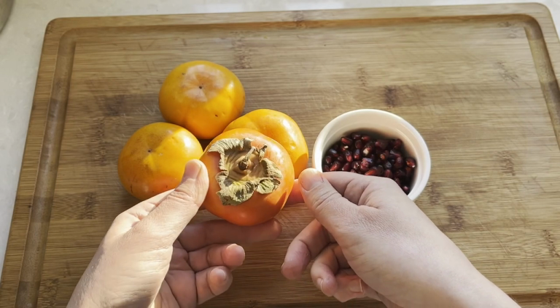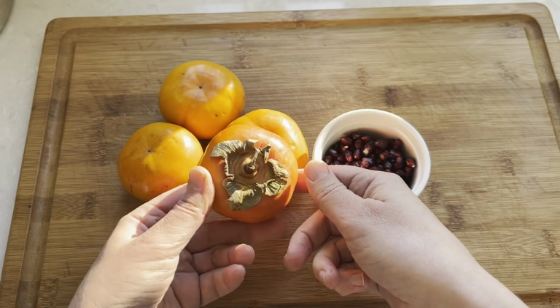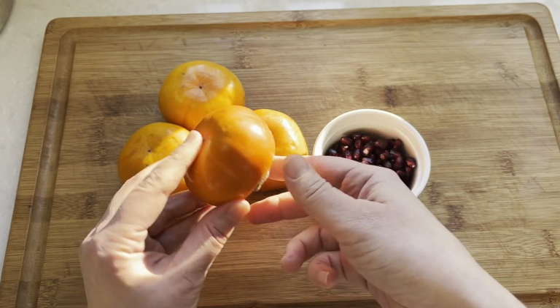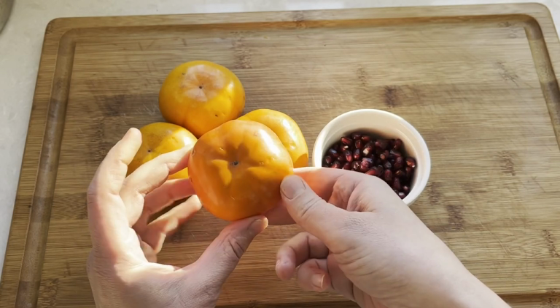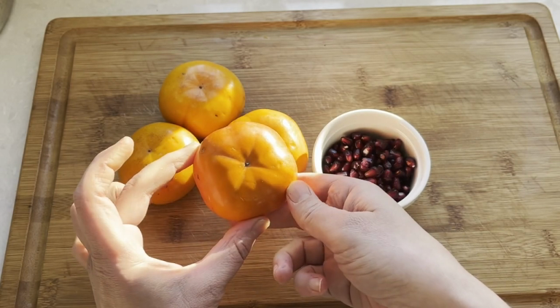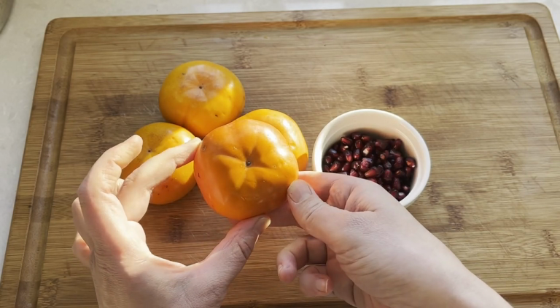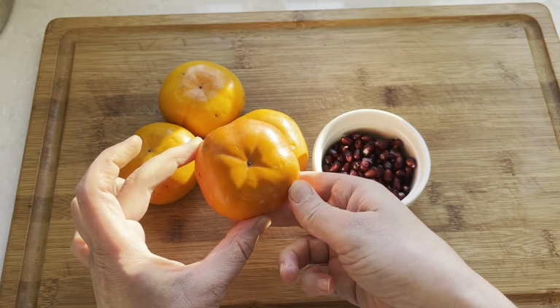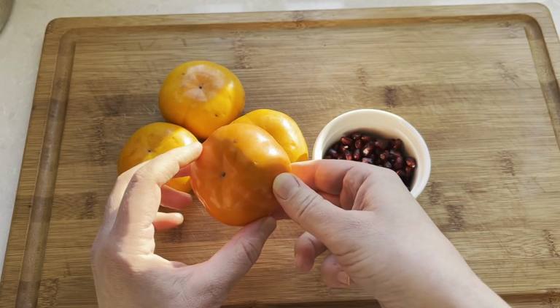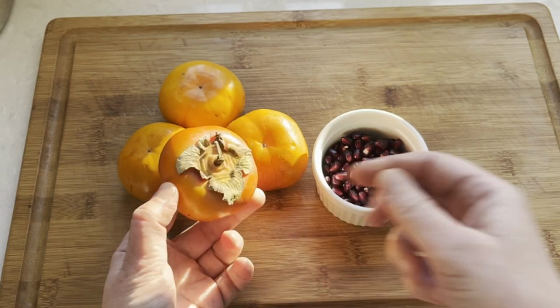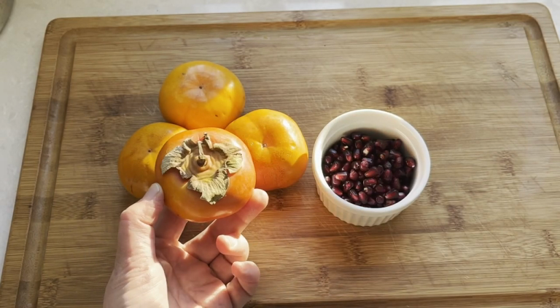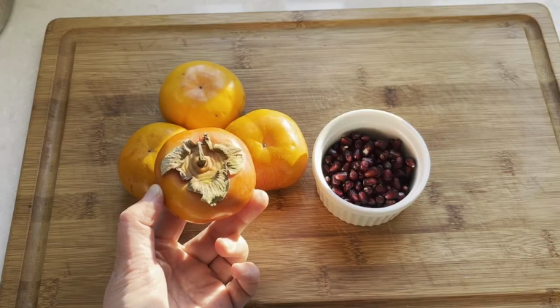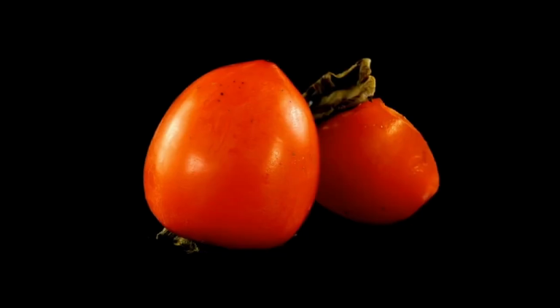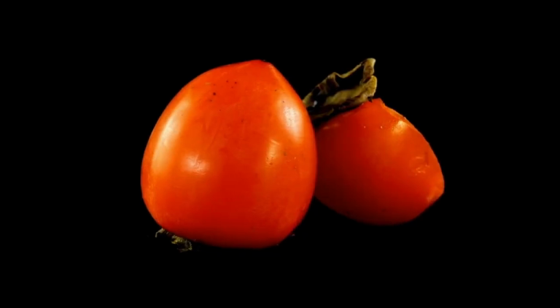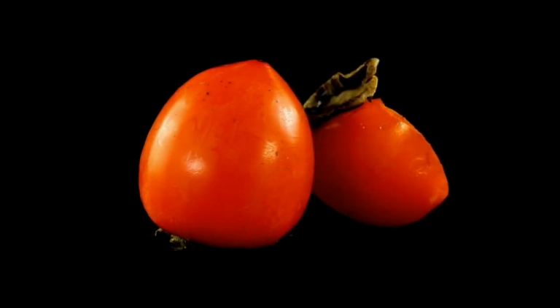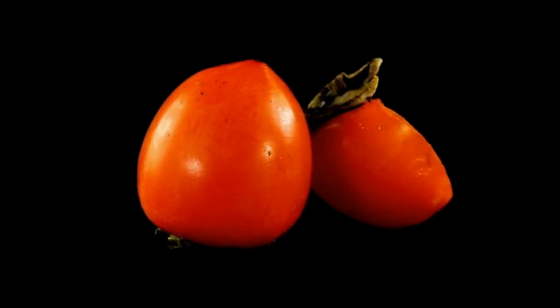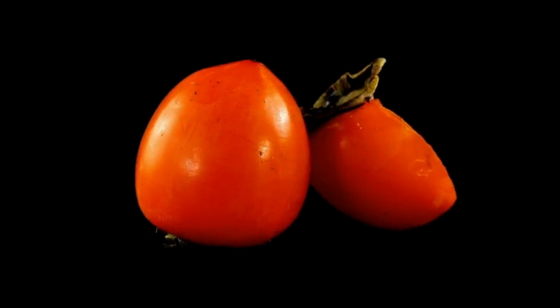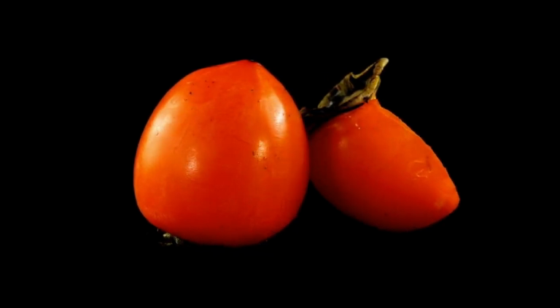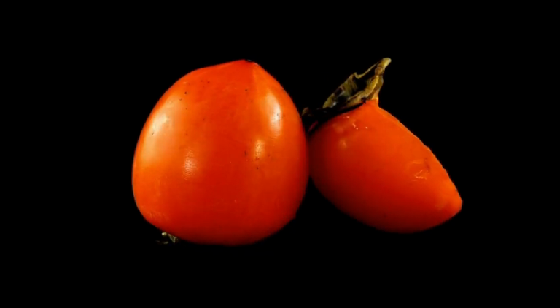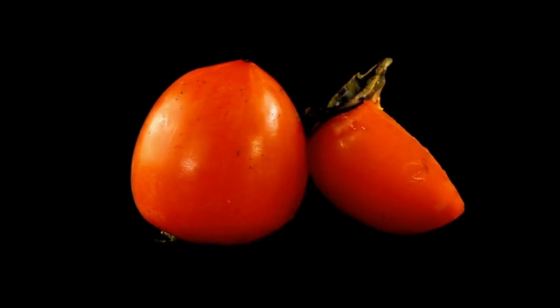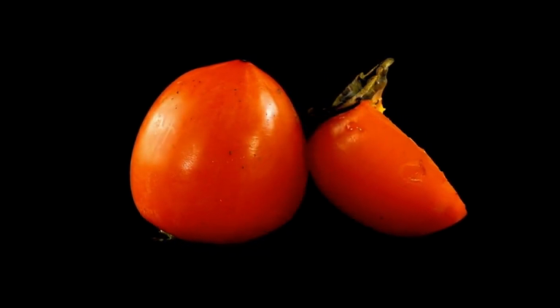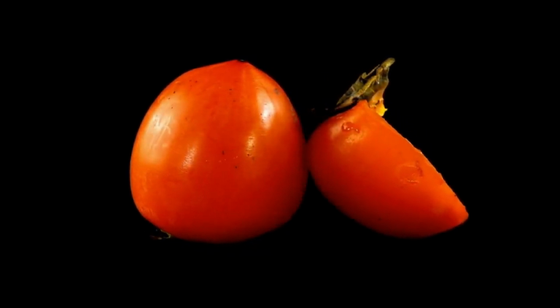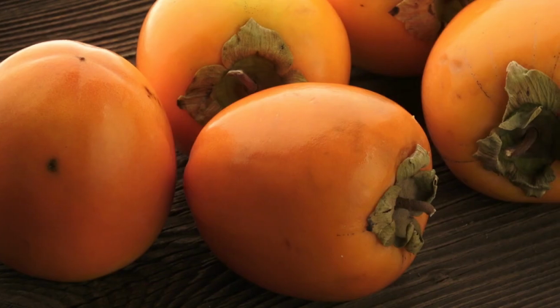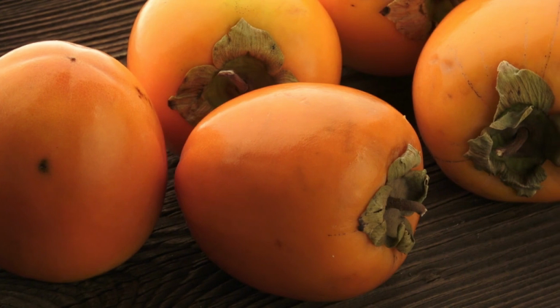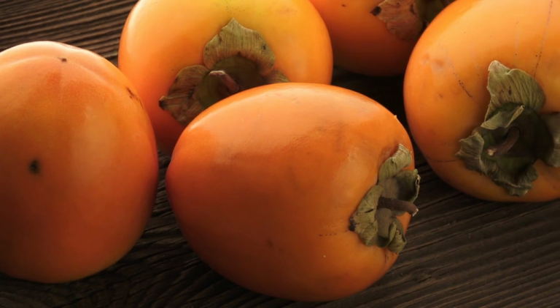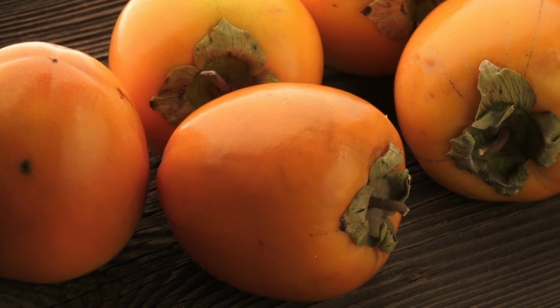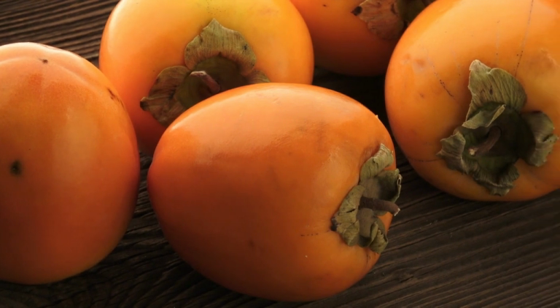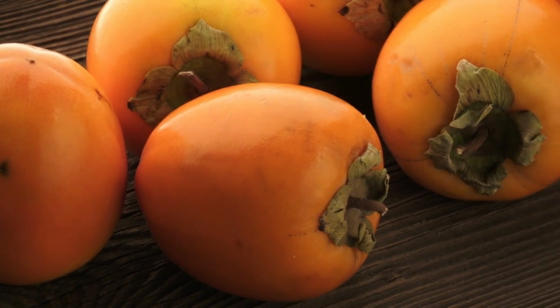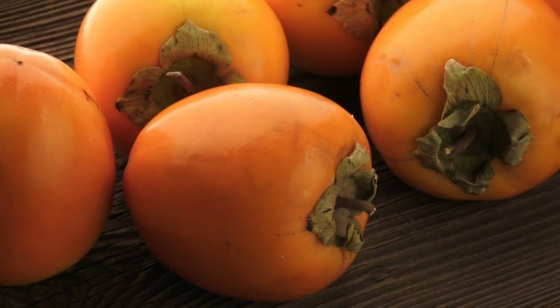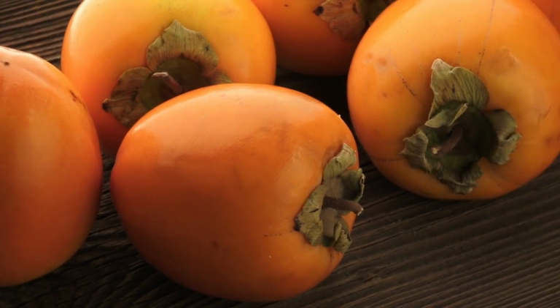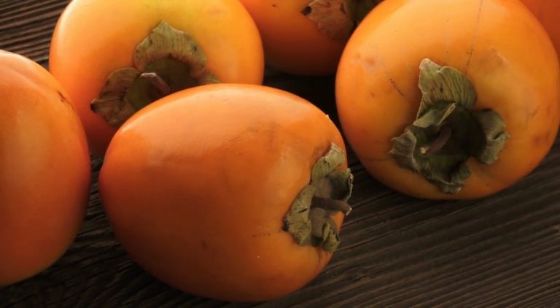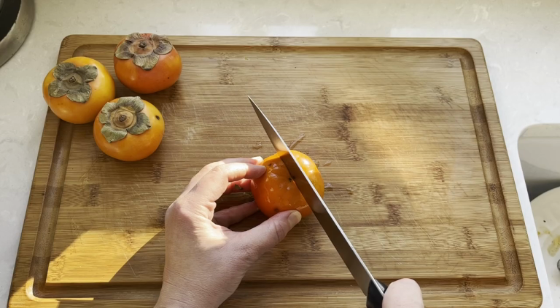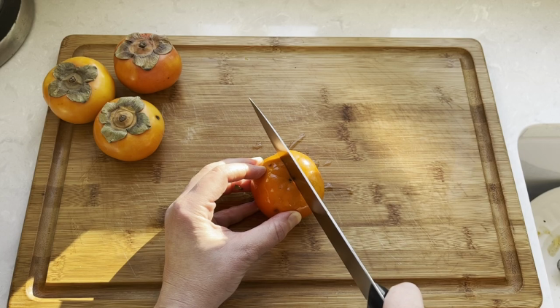You need the small flat-bottomed Fuyu fruit that kind of looks like a tomato, and not the elongated-shaped Hachiya persimmon. Hachiya can only be eaten when it gets soft and mushy like jelly inside, and that doesn't work well for salads.